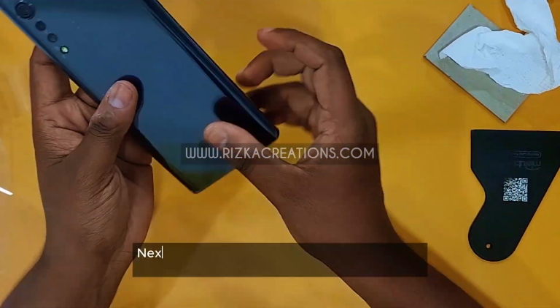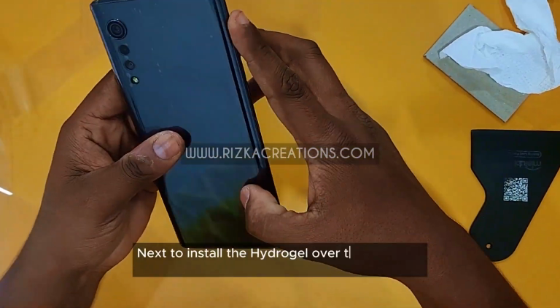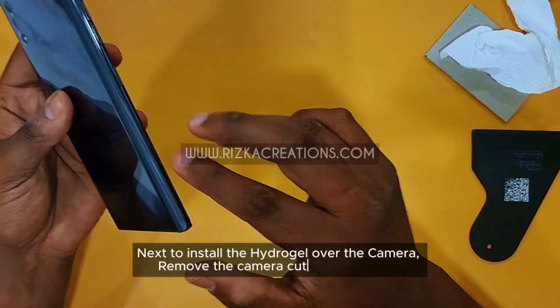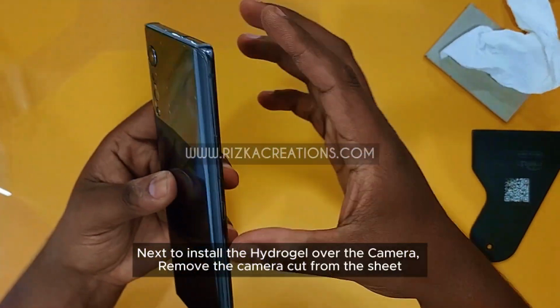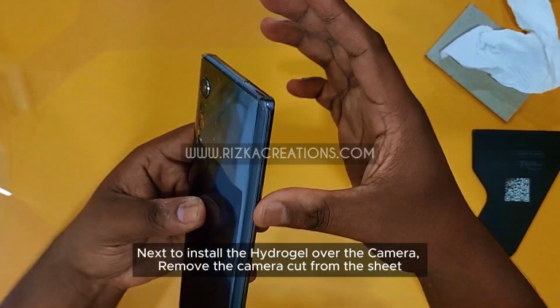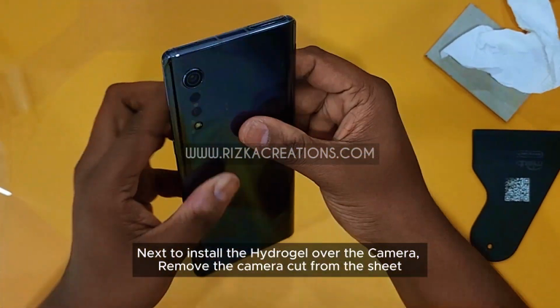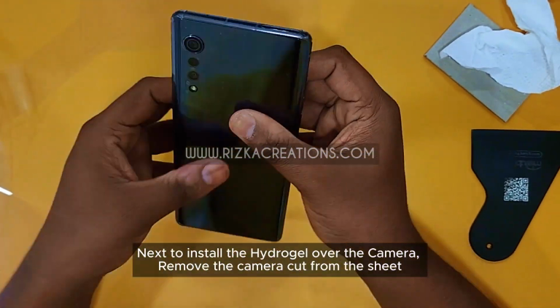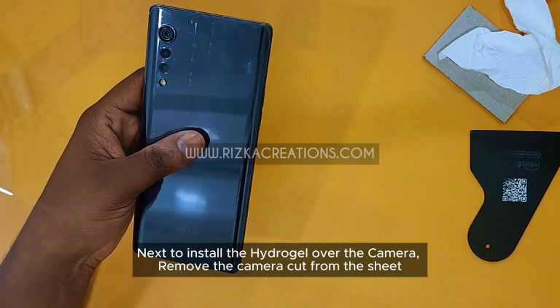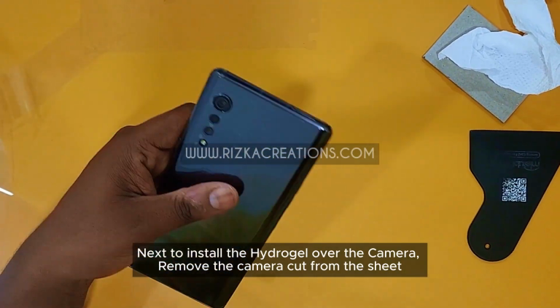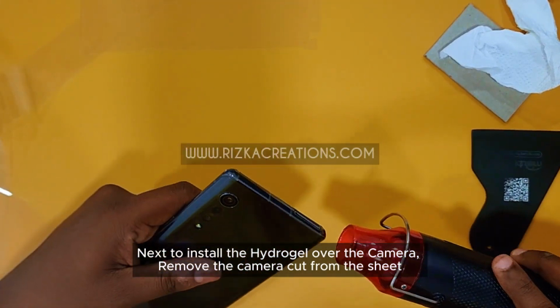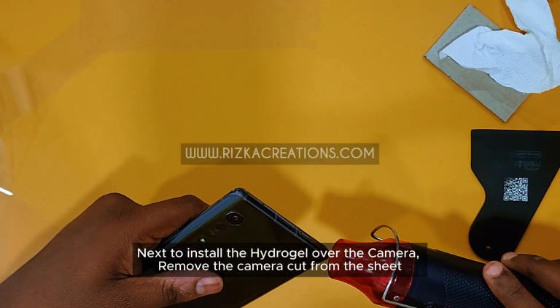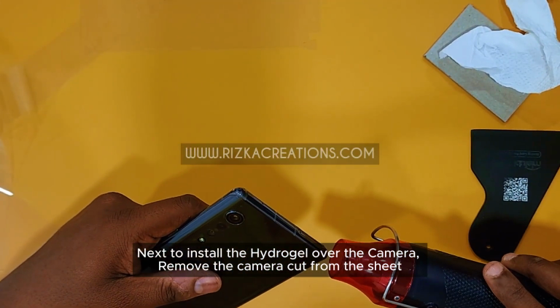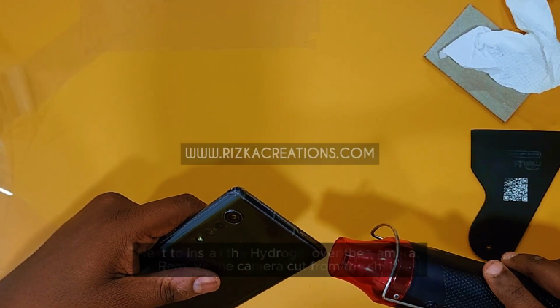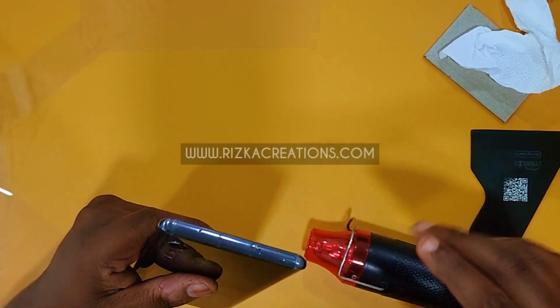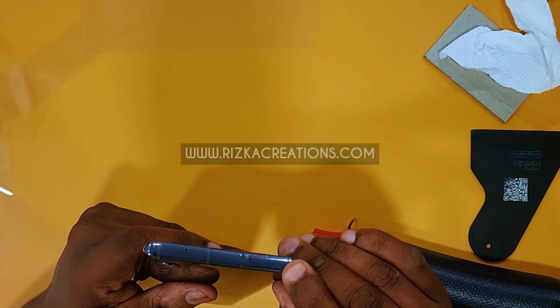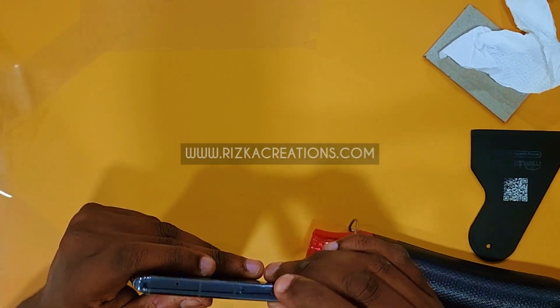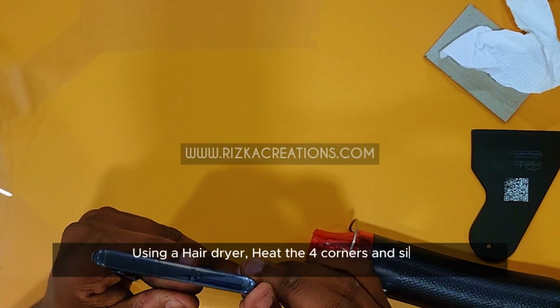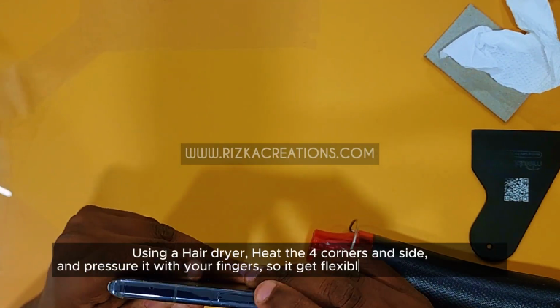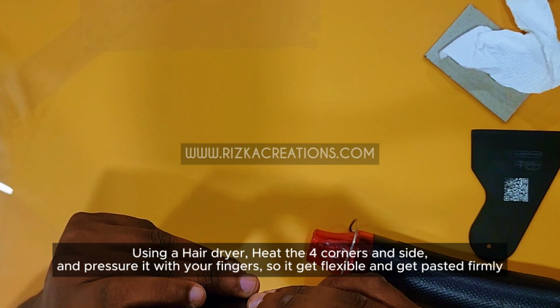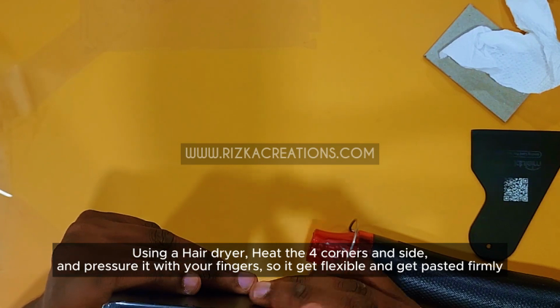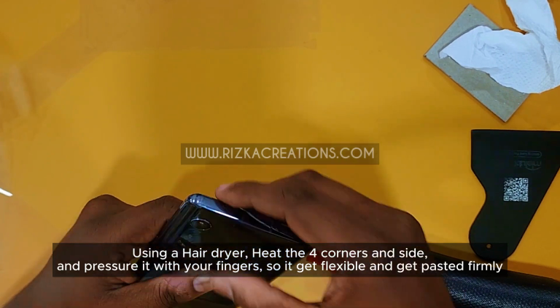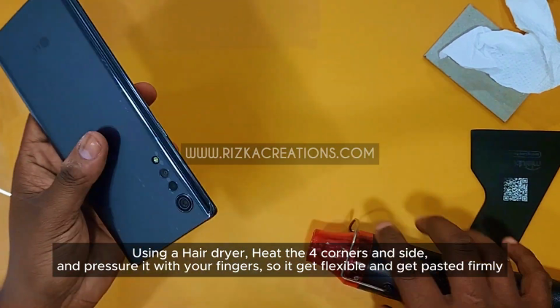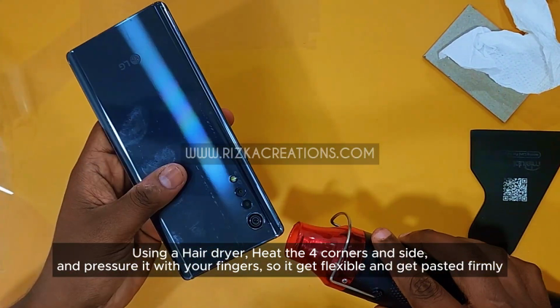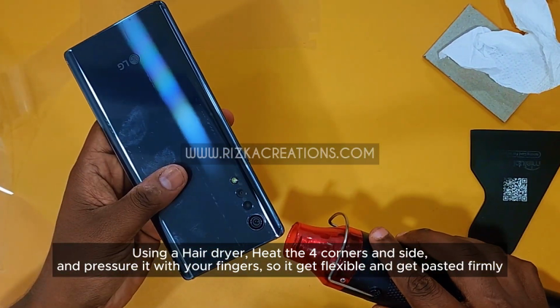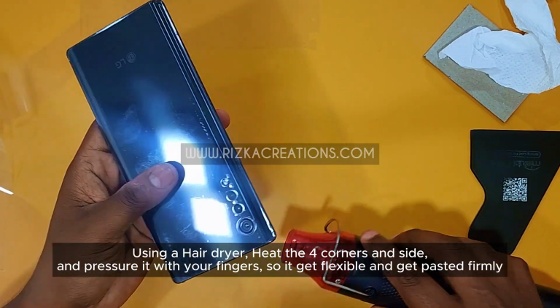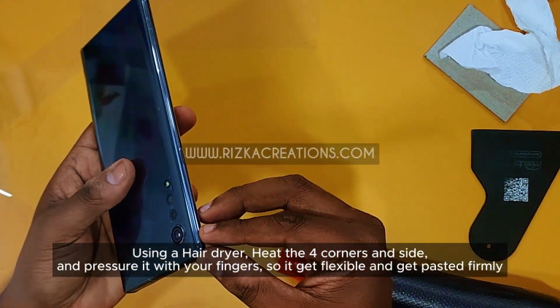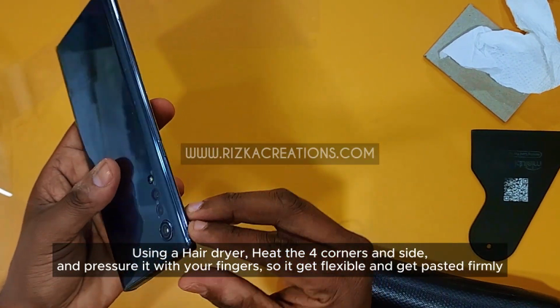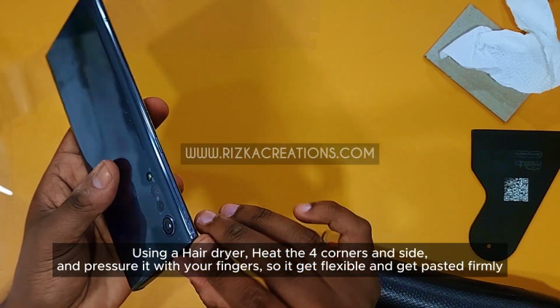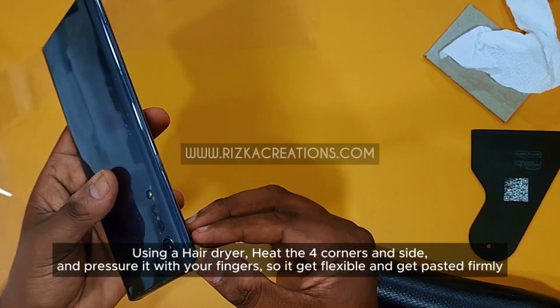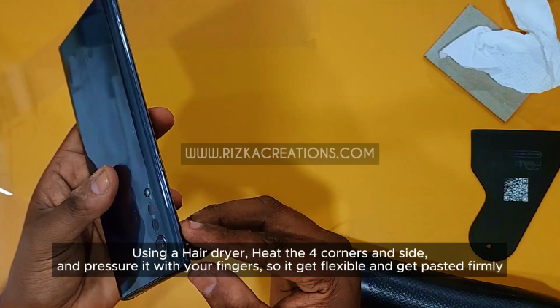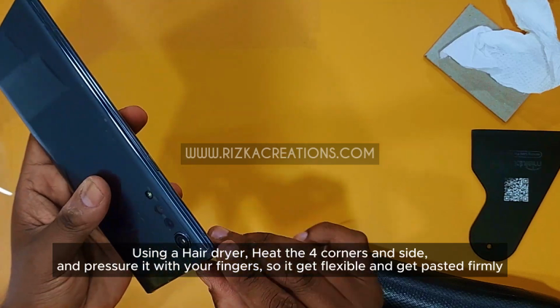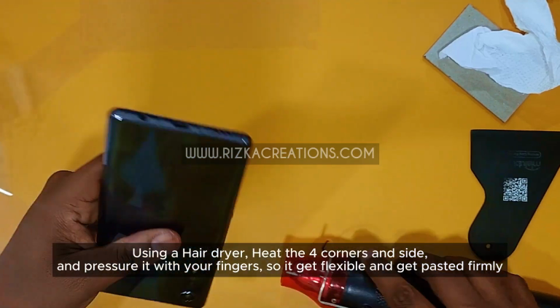To install the hydrogel over the camera, remove the camera cut from the sheet. Using a hairdryer, heat the four corners and sides and press with your fingers so it becomes flexible and gets pasted.